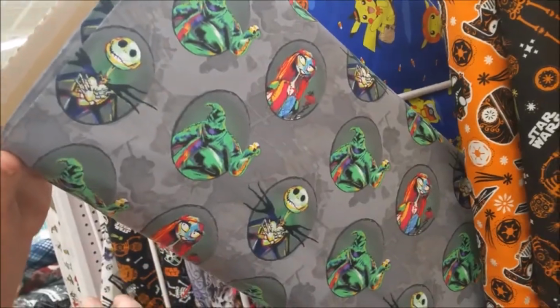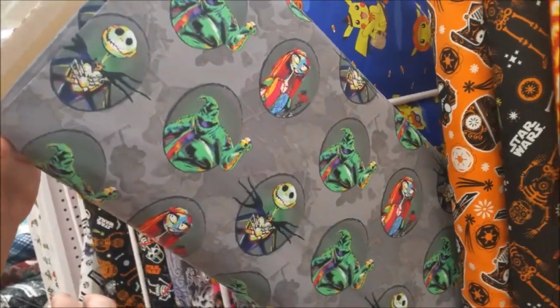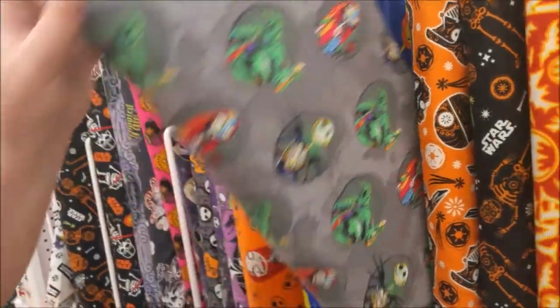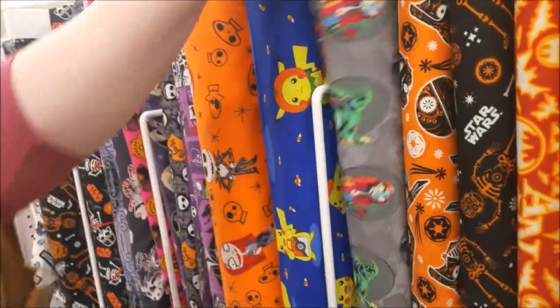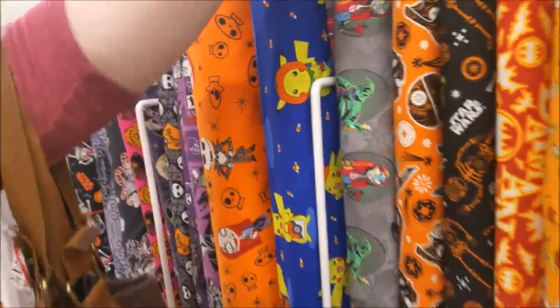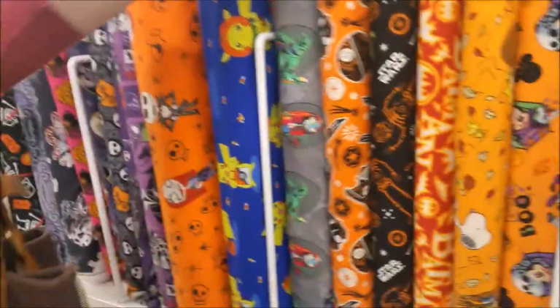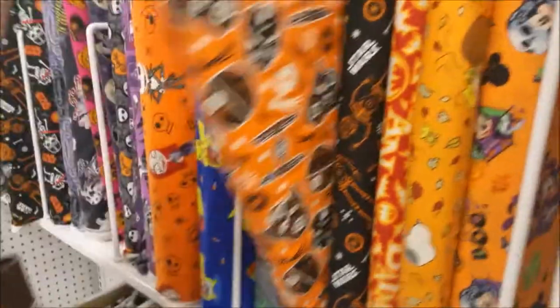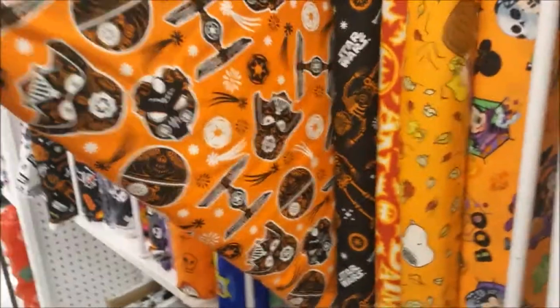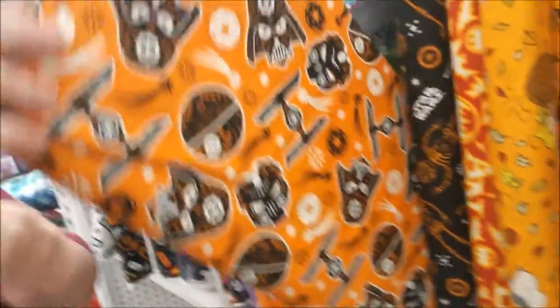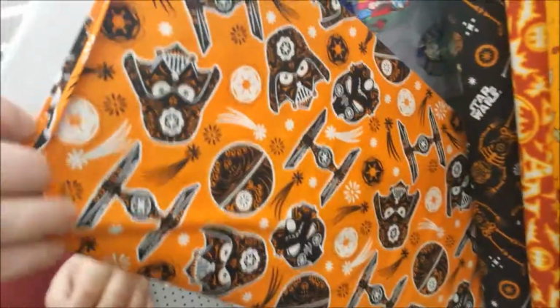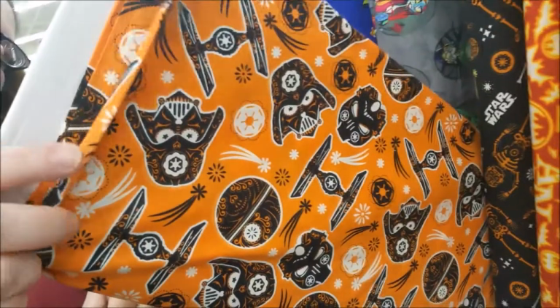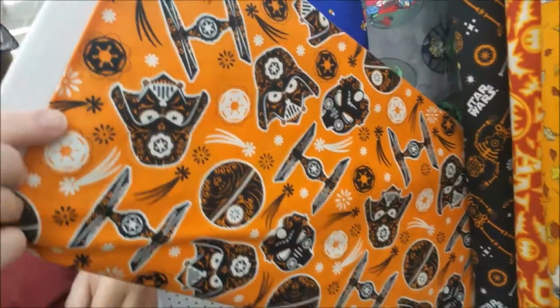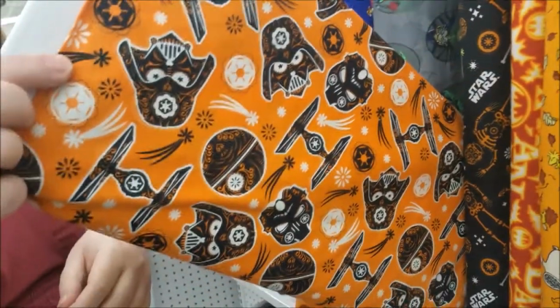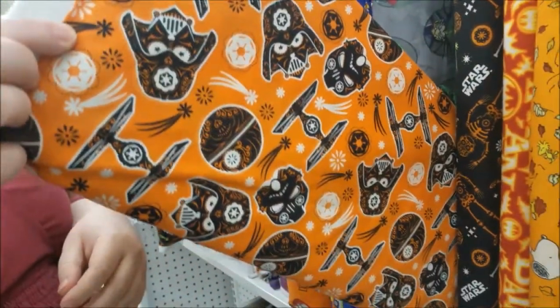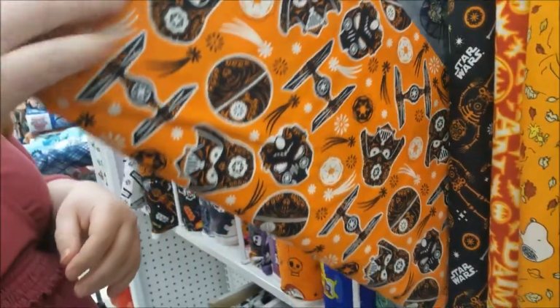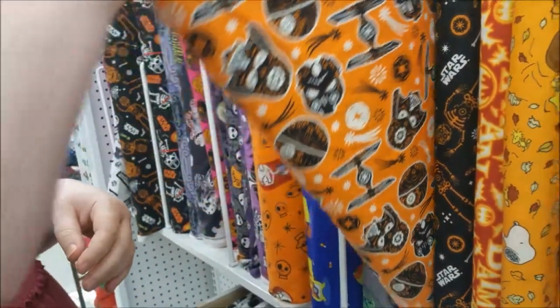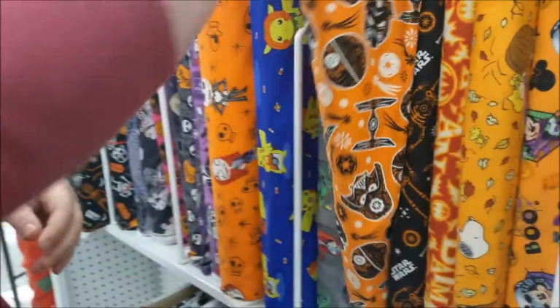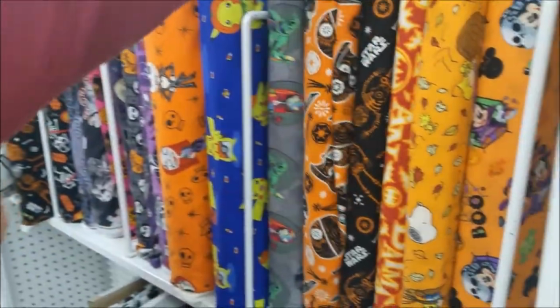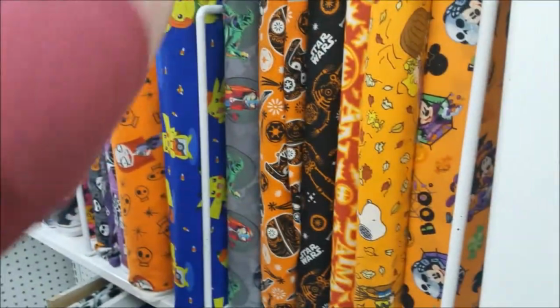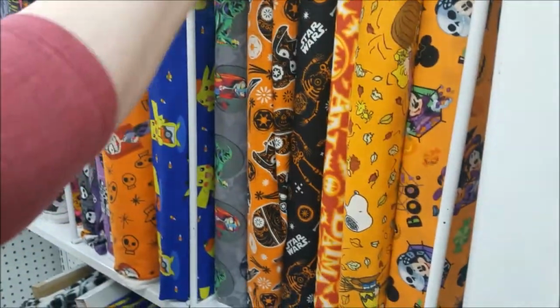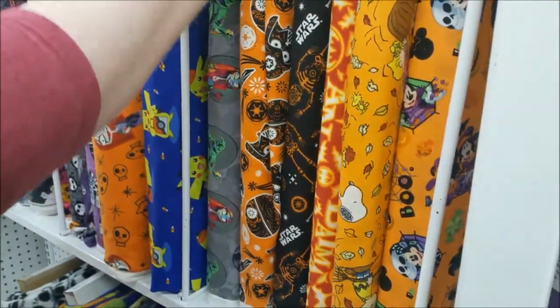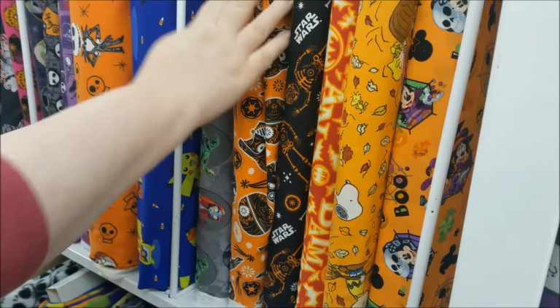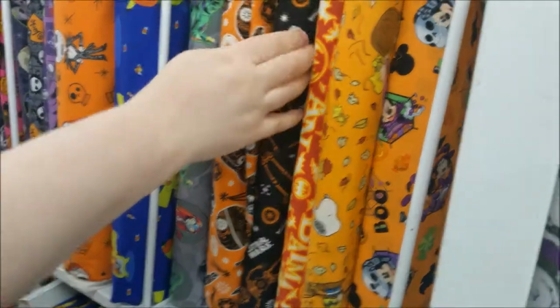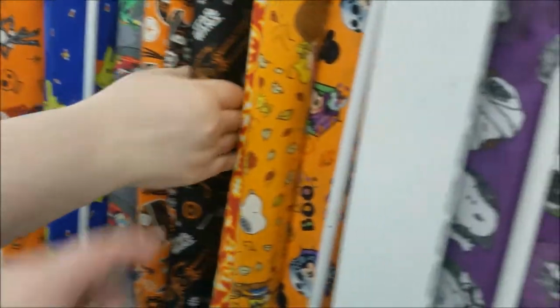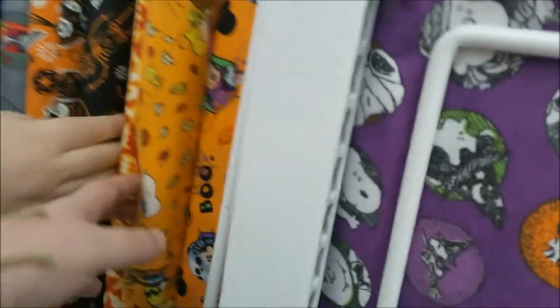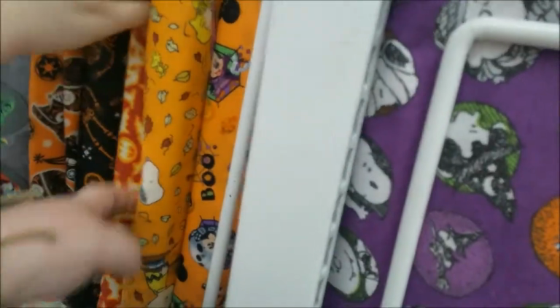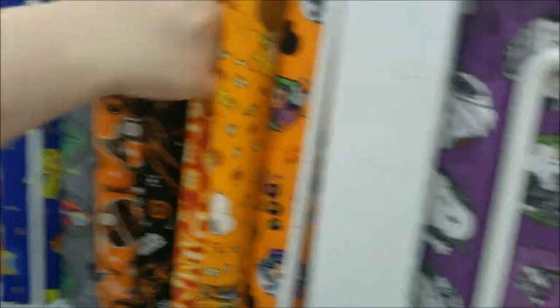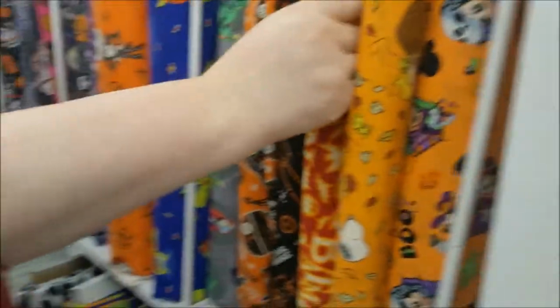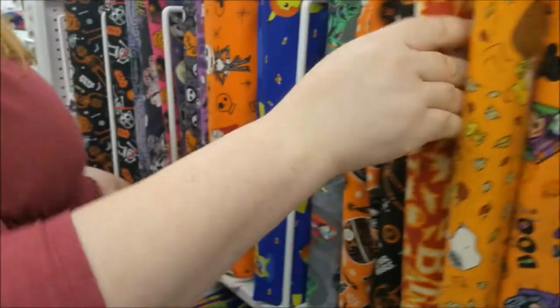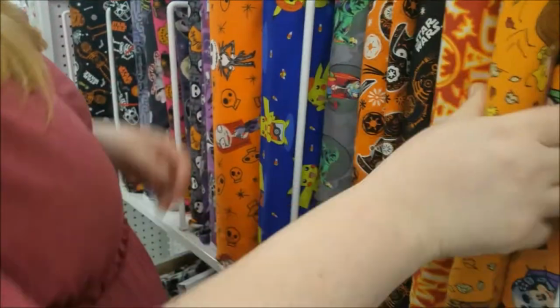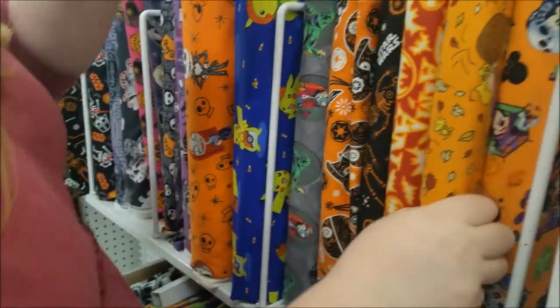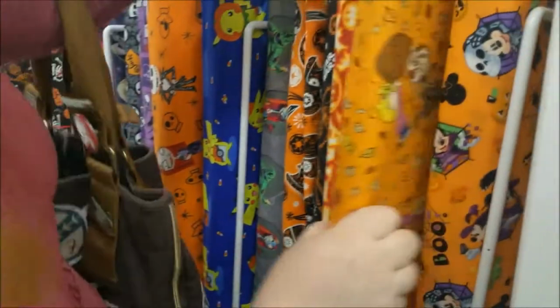Those are weird. Some sugar skull, more sugar skull Darth Vaders. And that's the same one that was over there. There's some fleece Darth Vader over there.